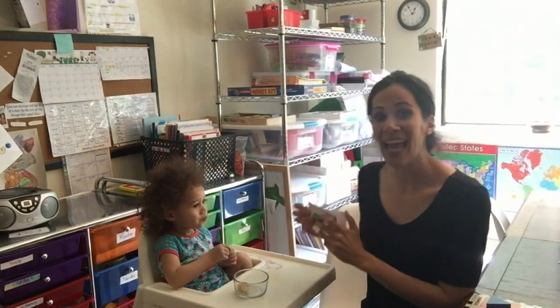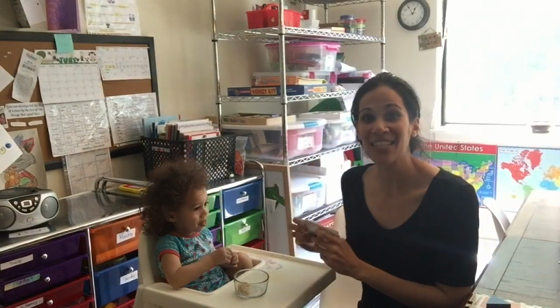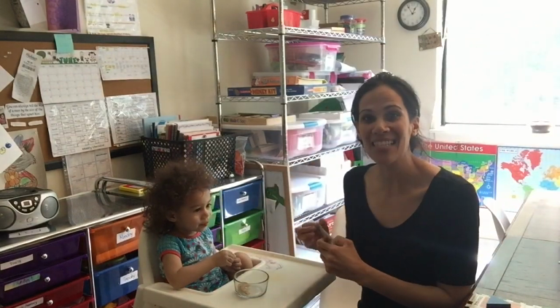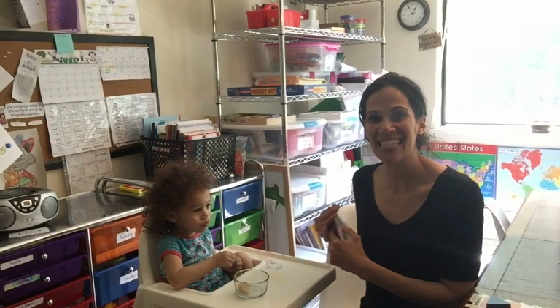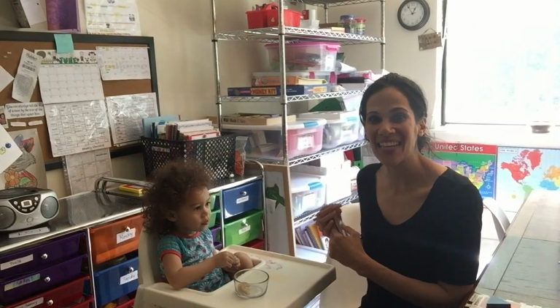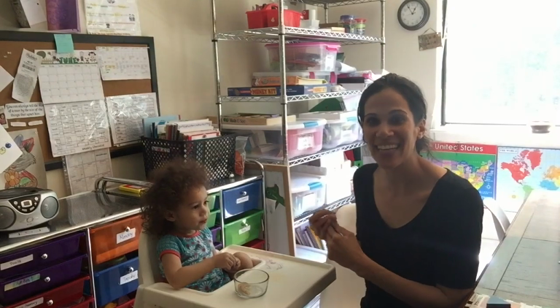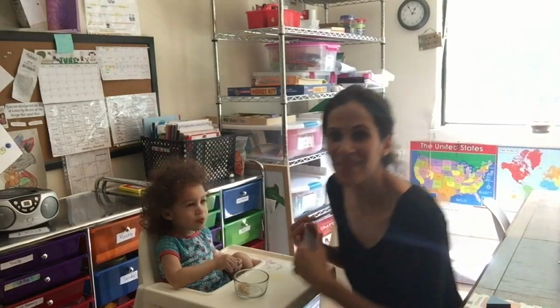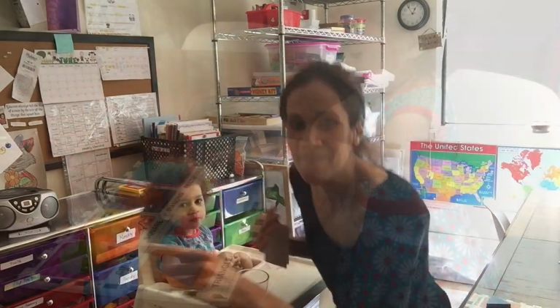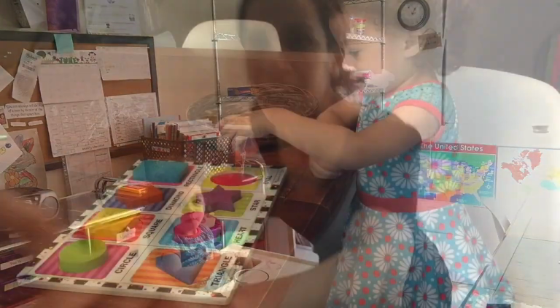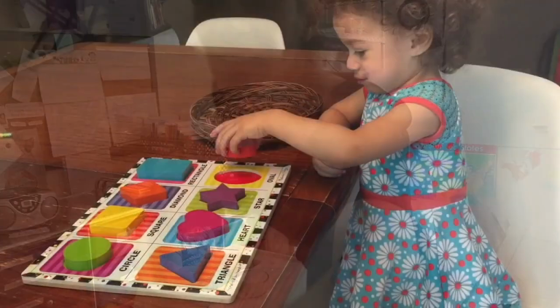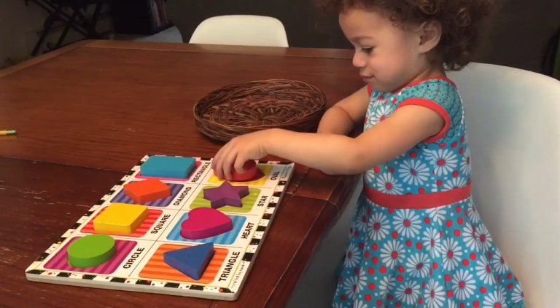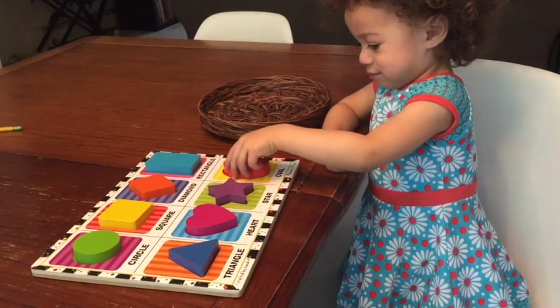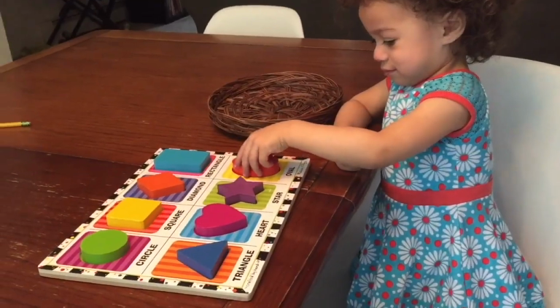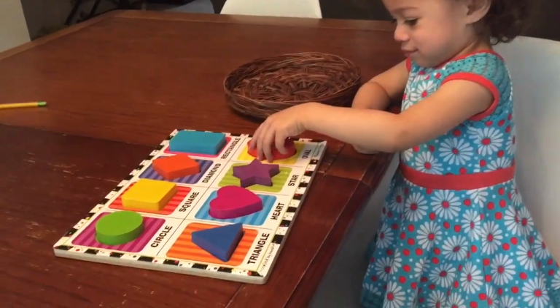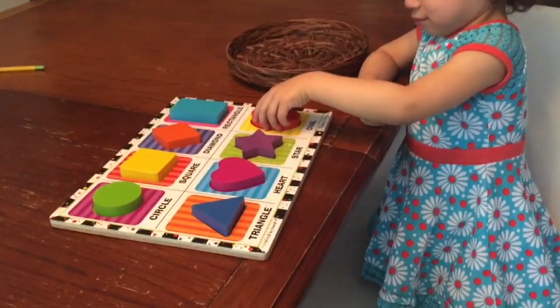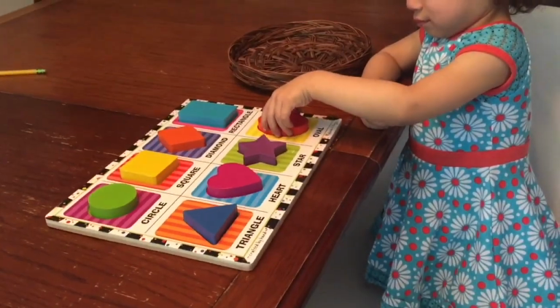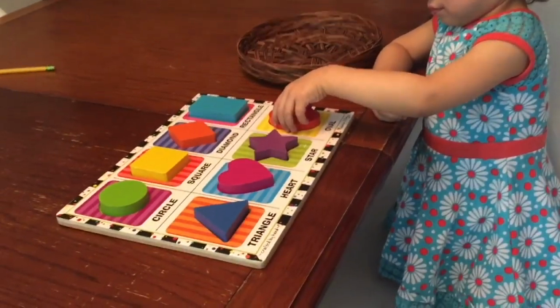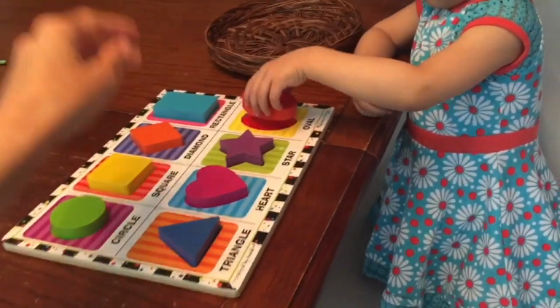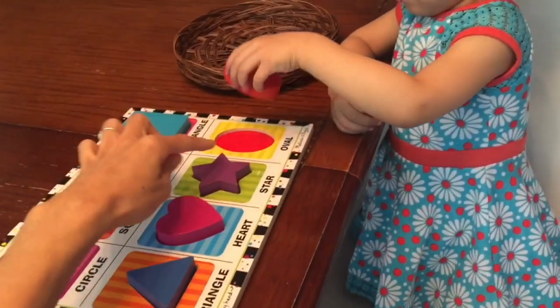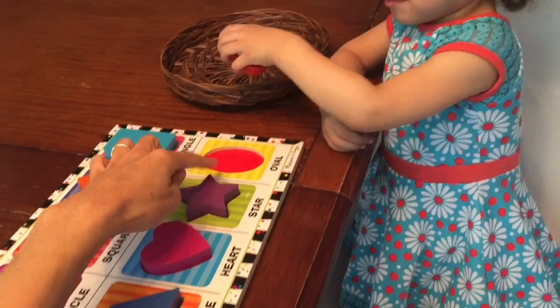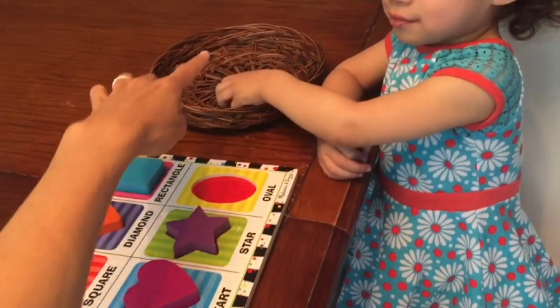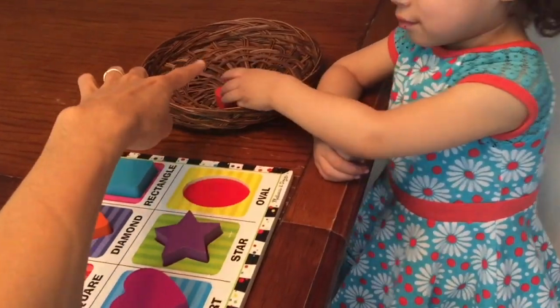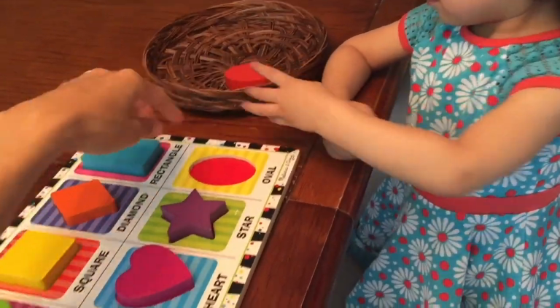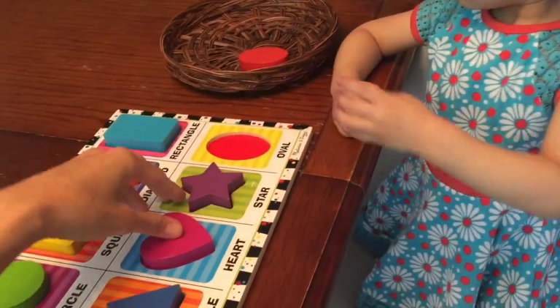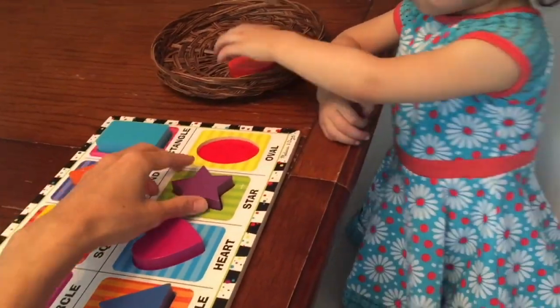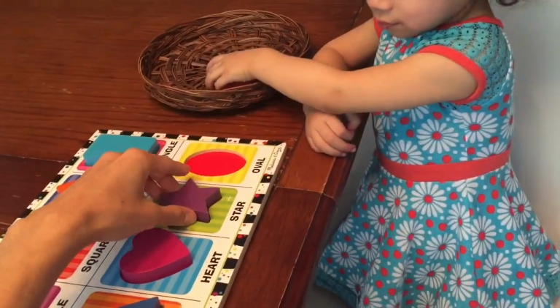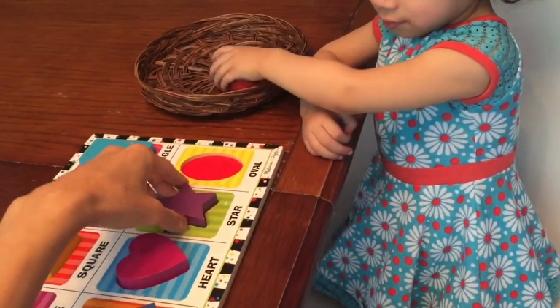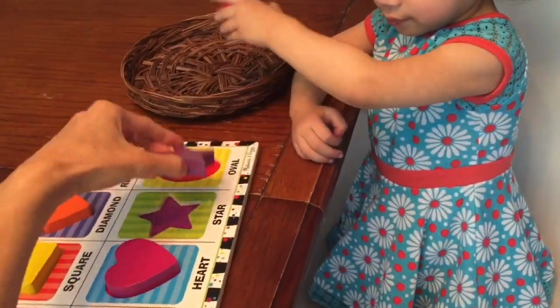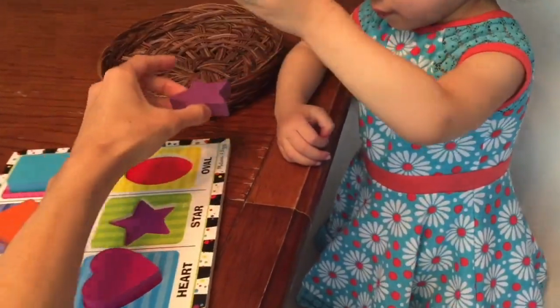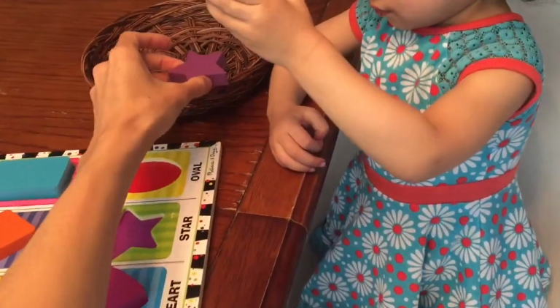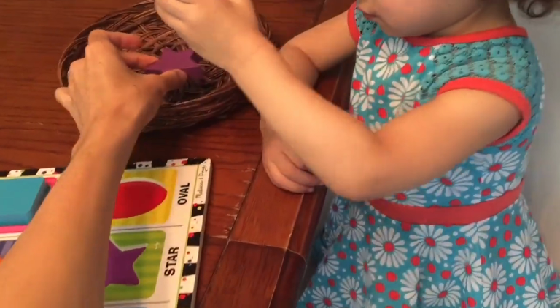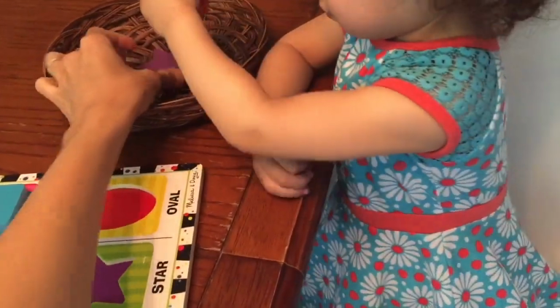Okay, let's go on to the next activity. Let's go over this shapes puzzle. Let's start over here with the oval — let's take it off. Oval. Star.